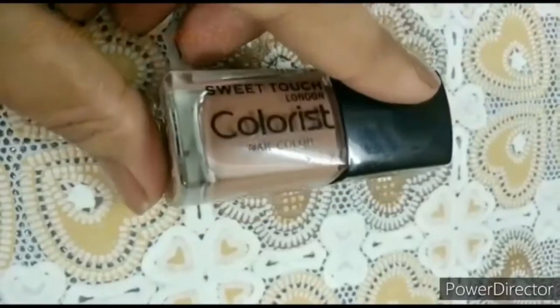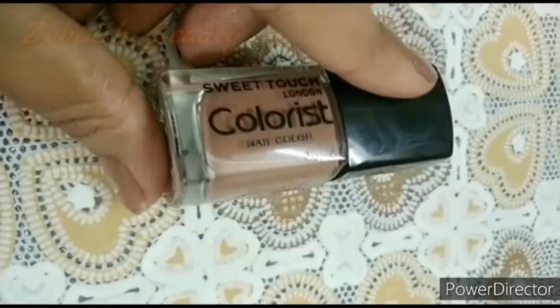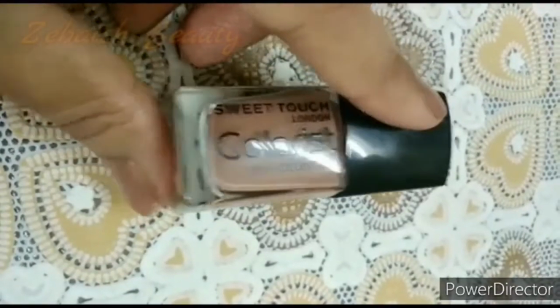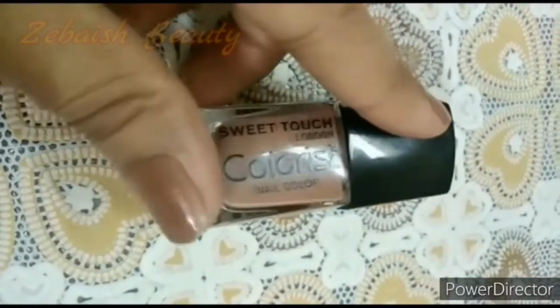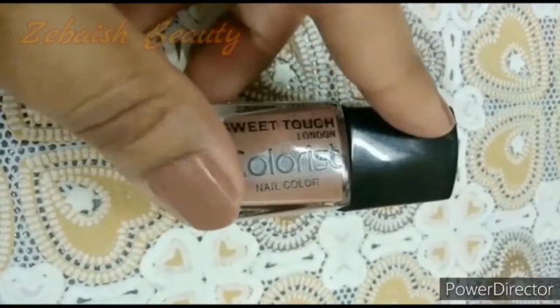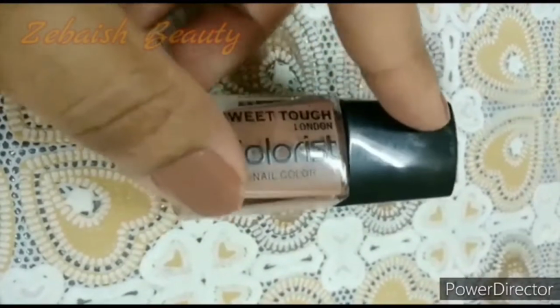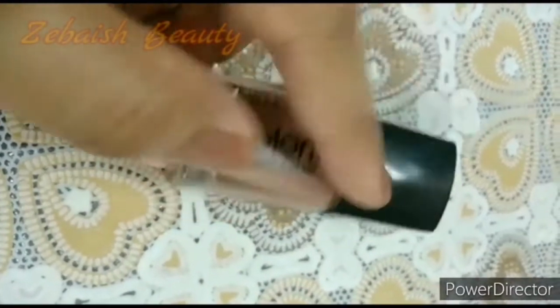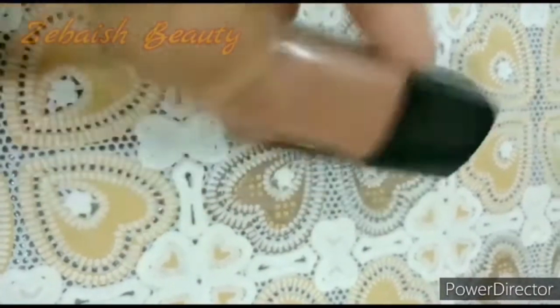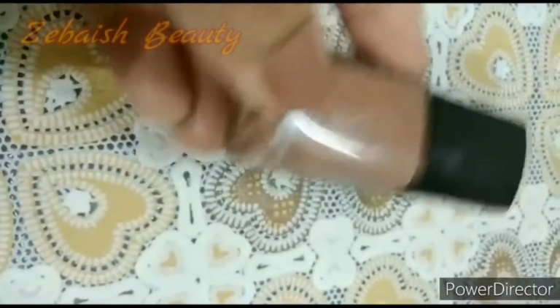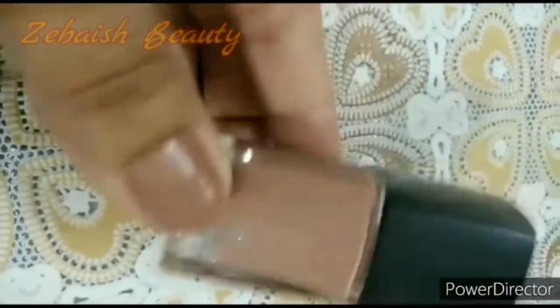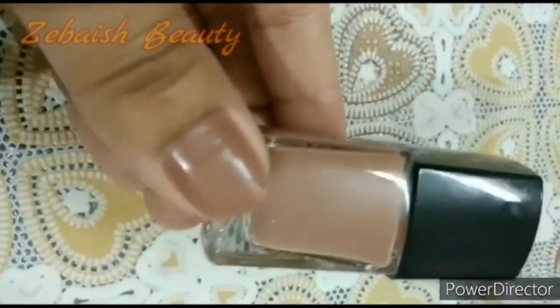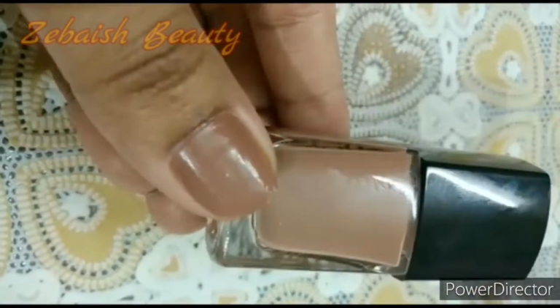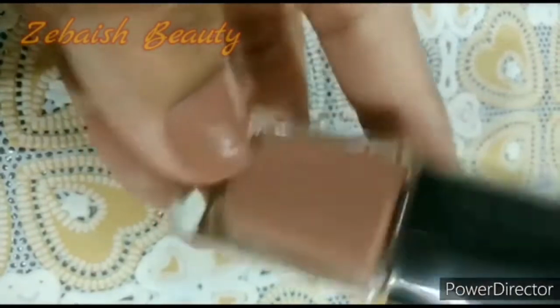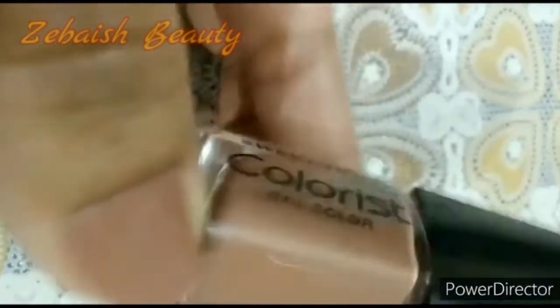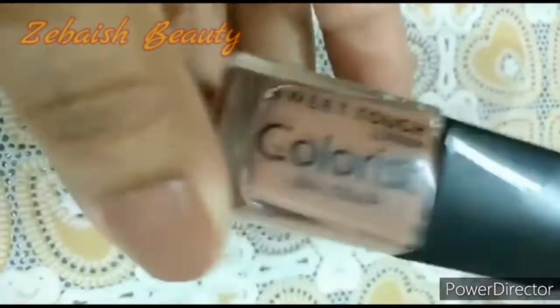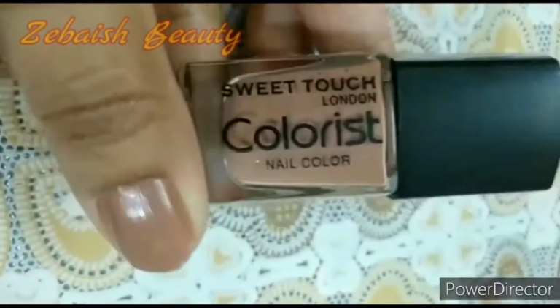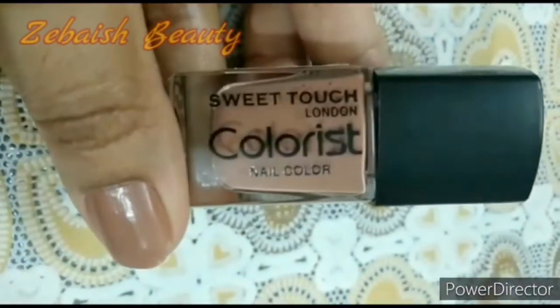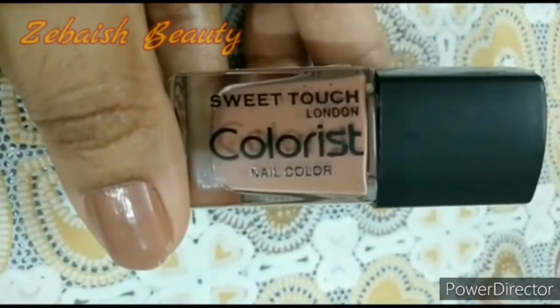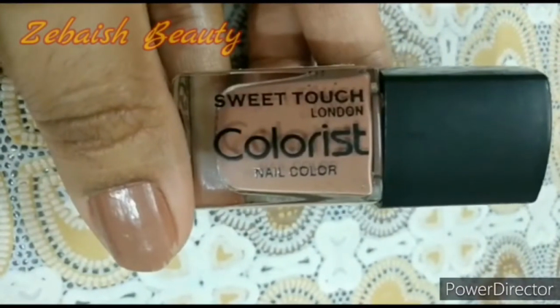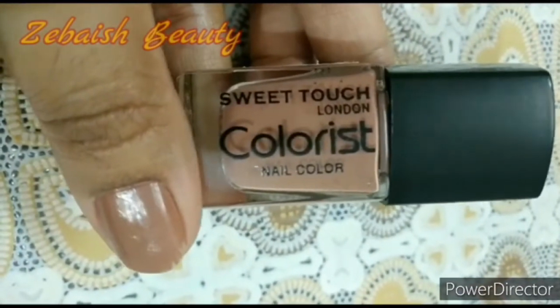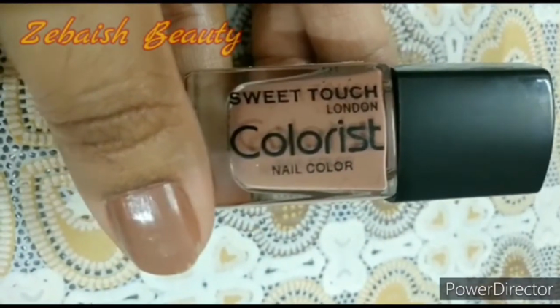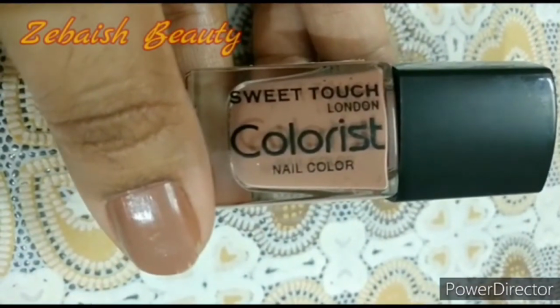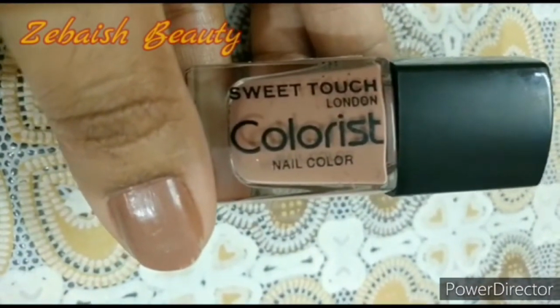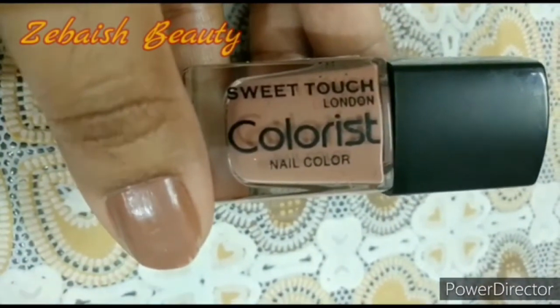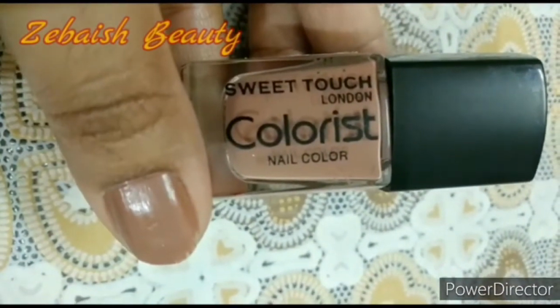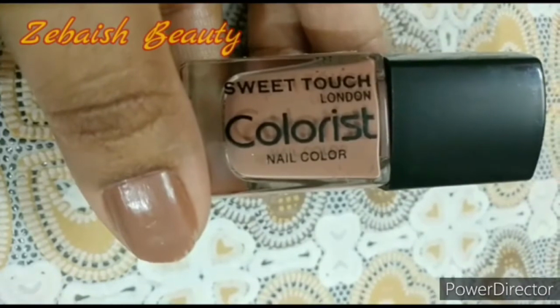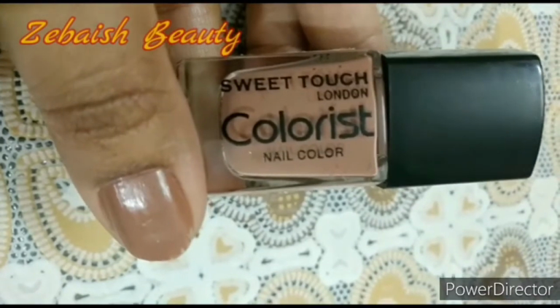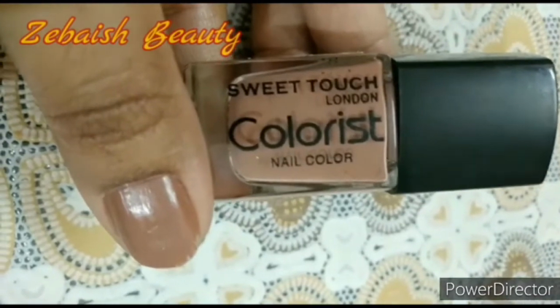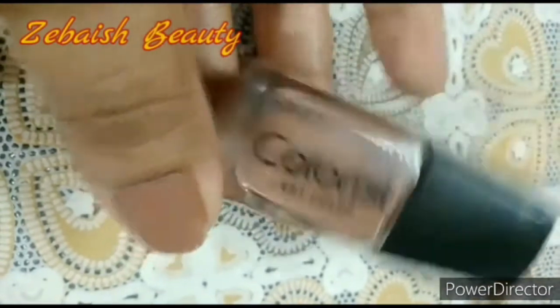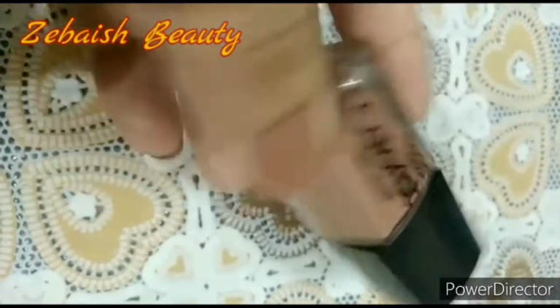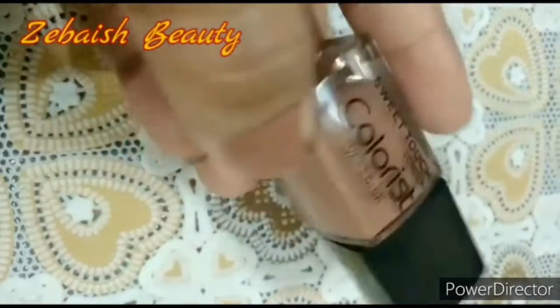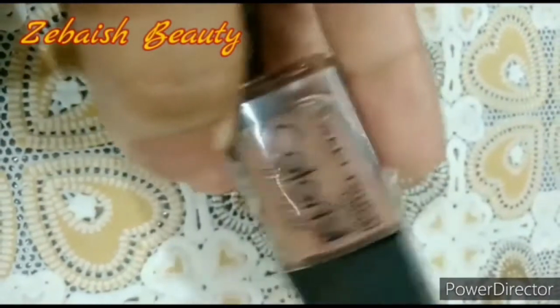Assalamu alaikum, welcome to my channel viewers. This time my hand has the sweetest nail polish — it is a very good nail polish. I have seen it on Facebook and said, let's try it.